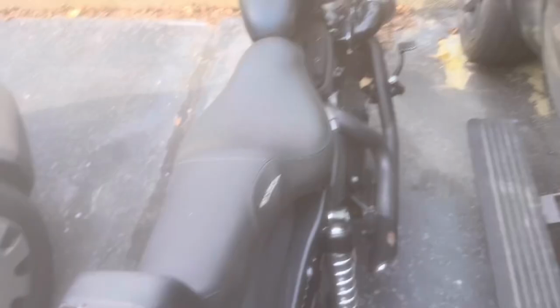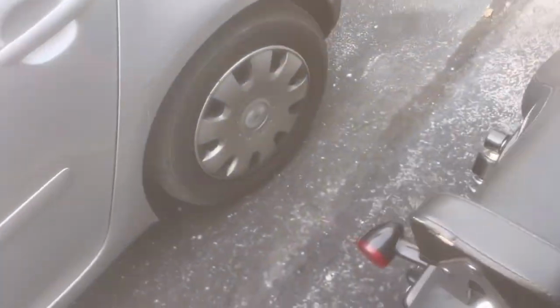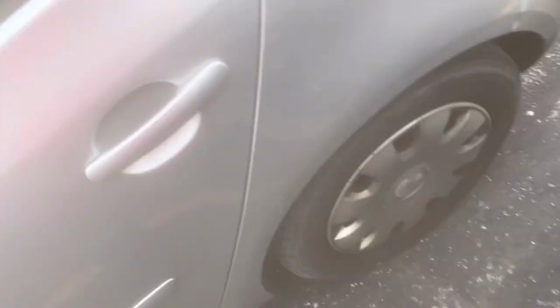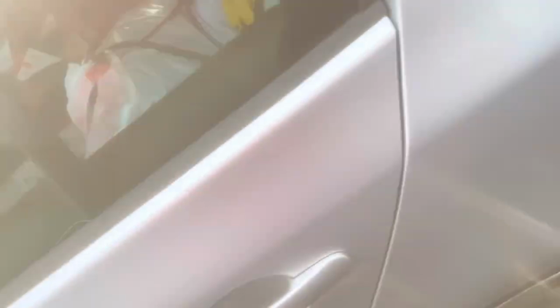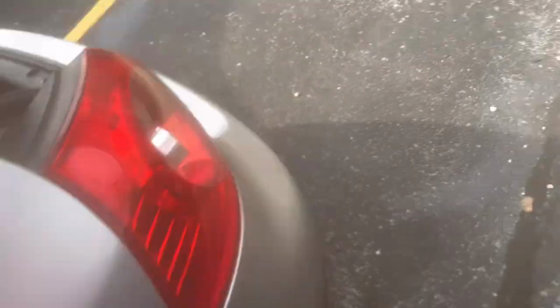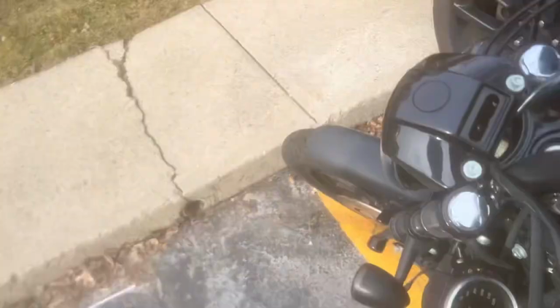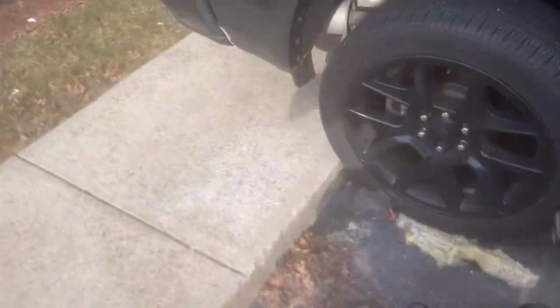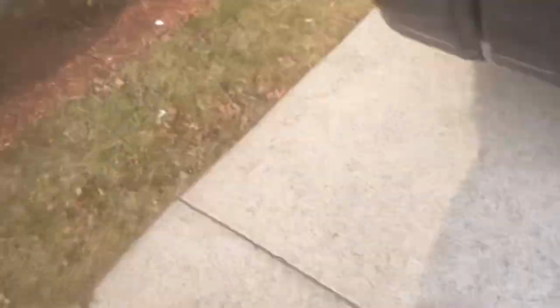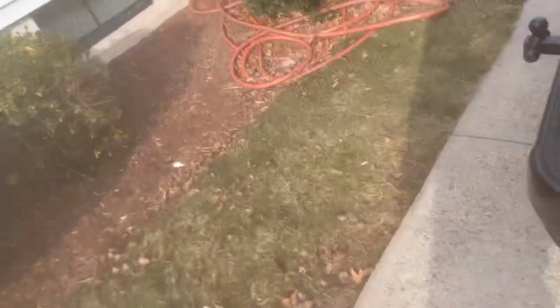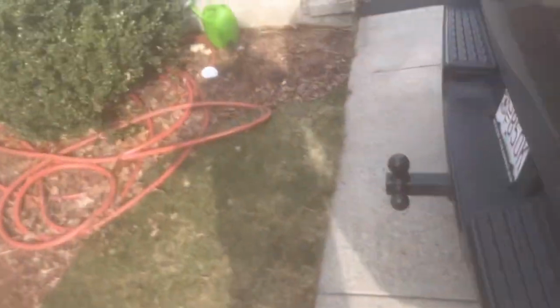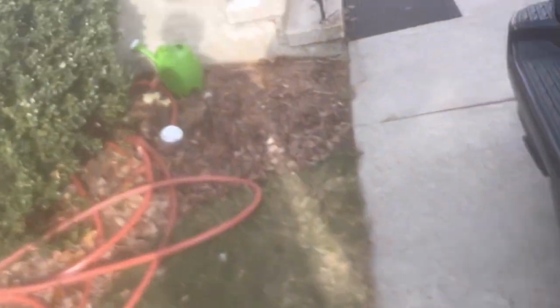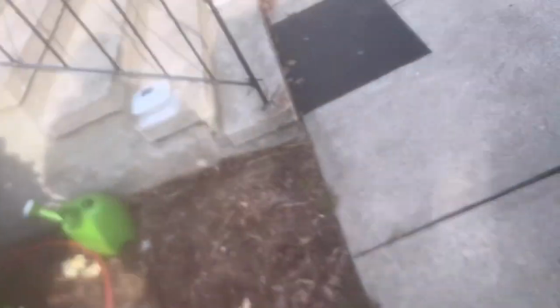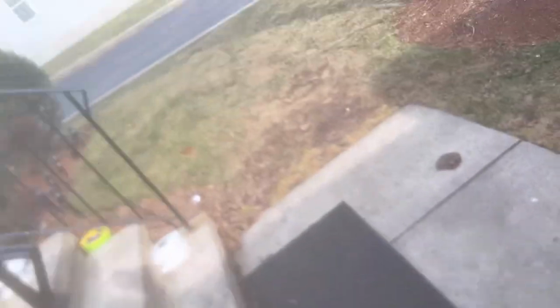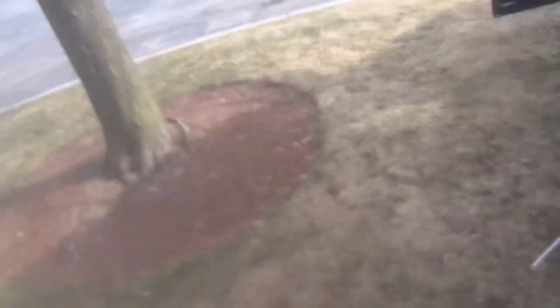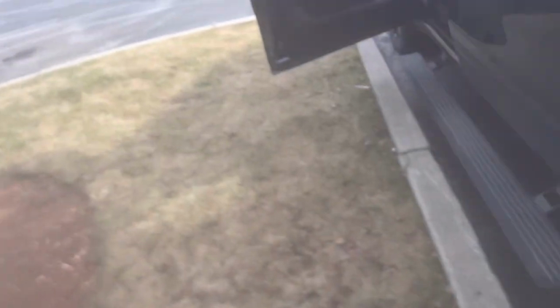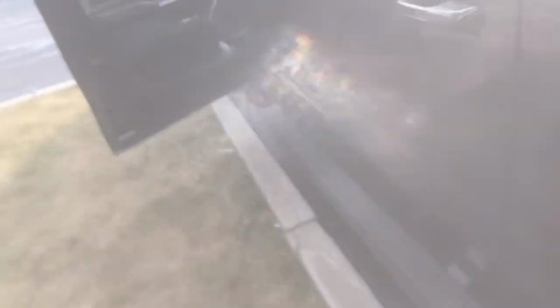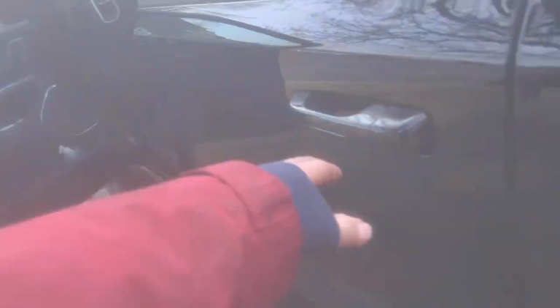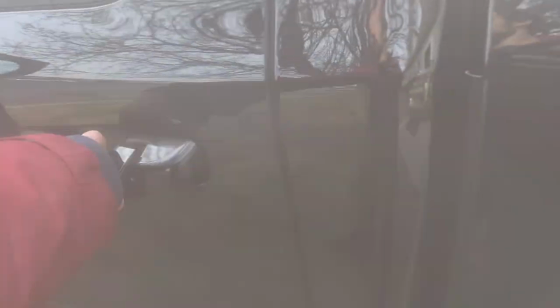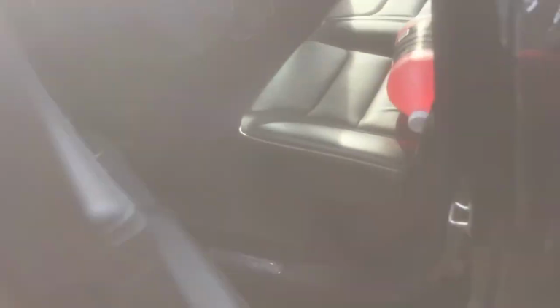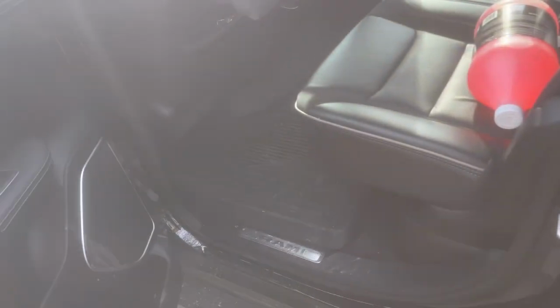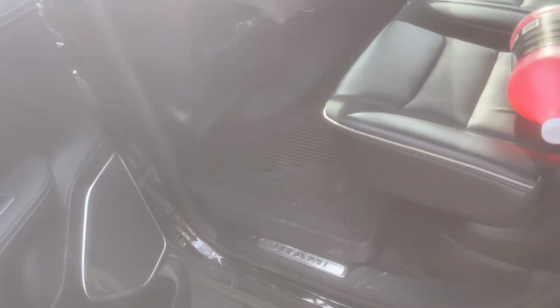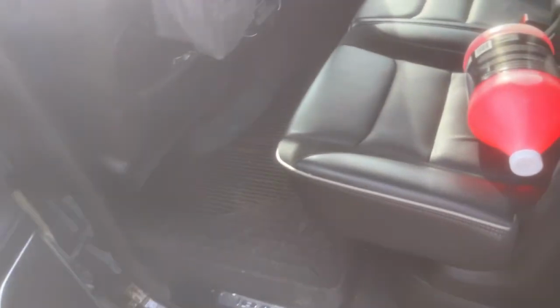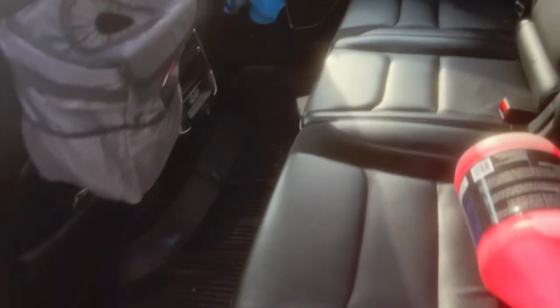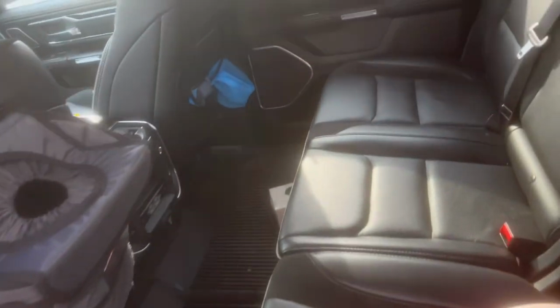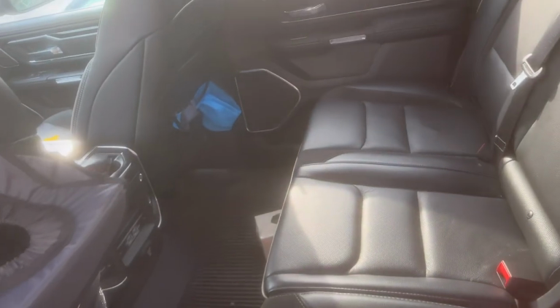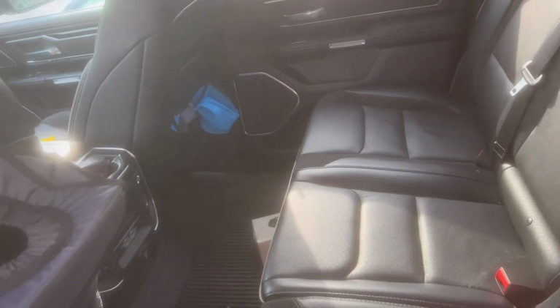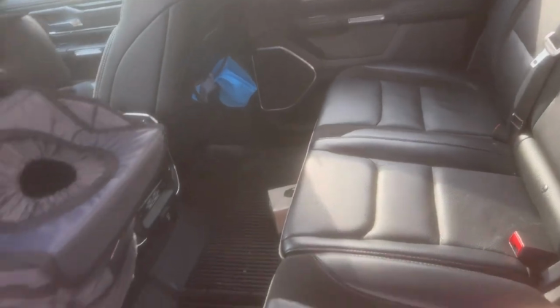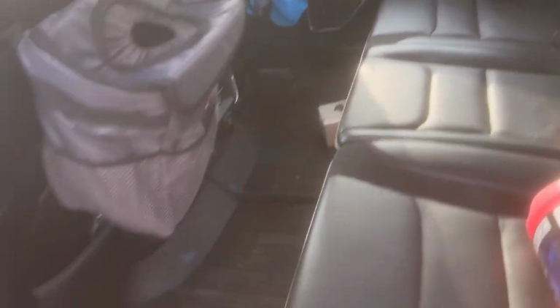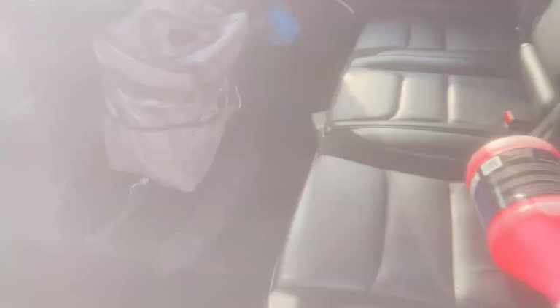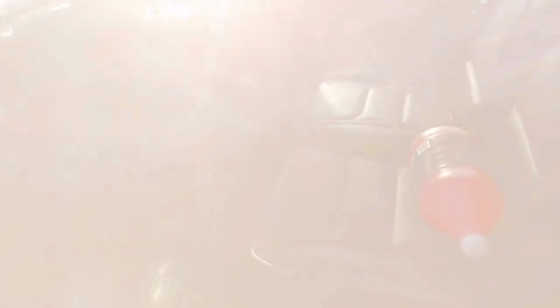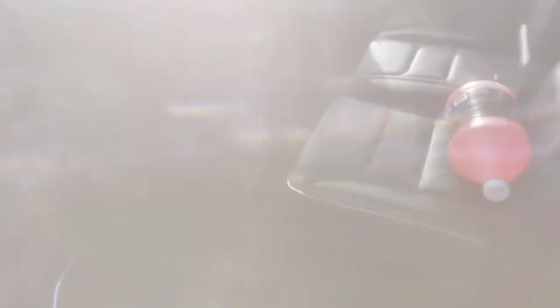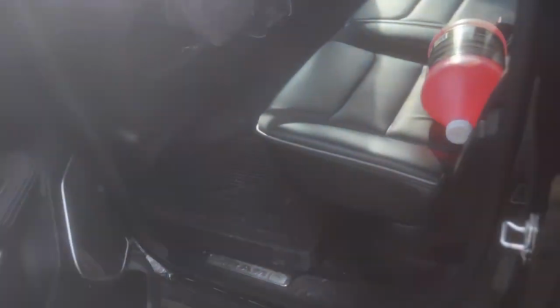Go over to the side and check out the back. Back is cleaner than the front. Typical truck.